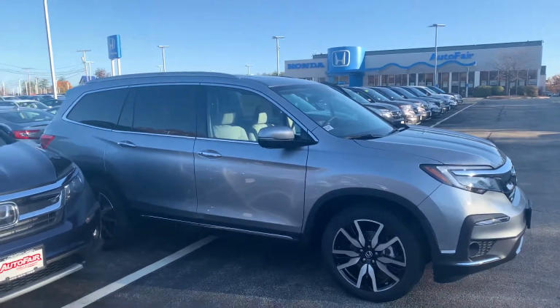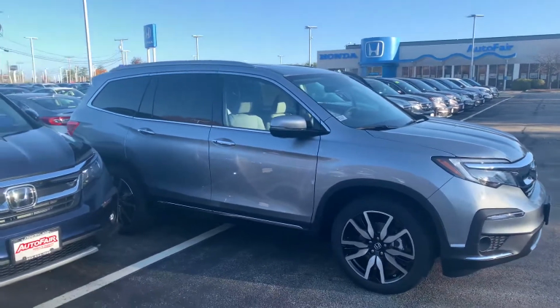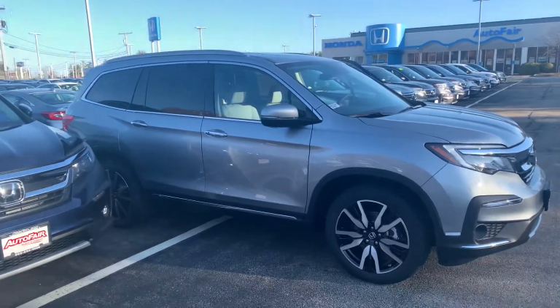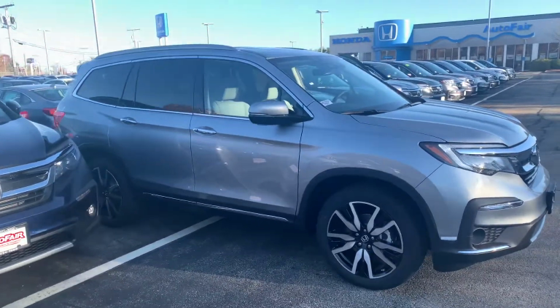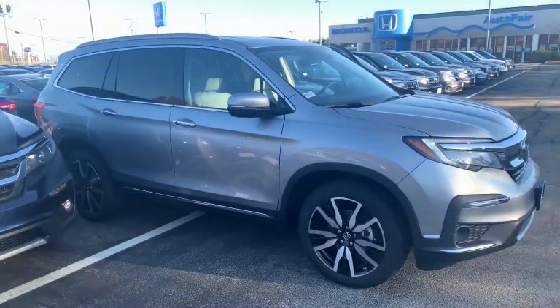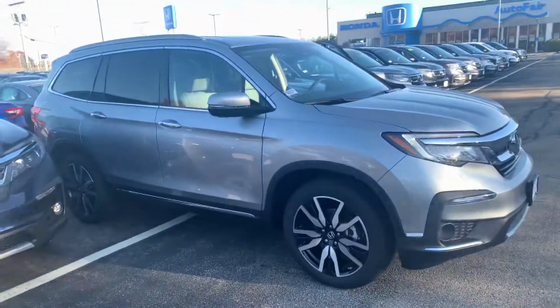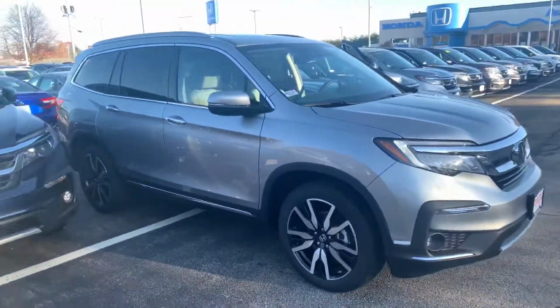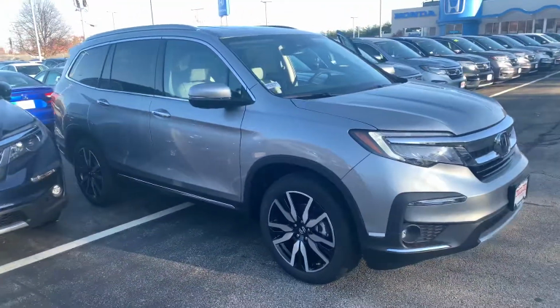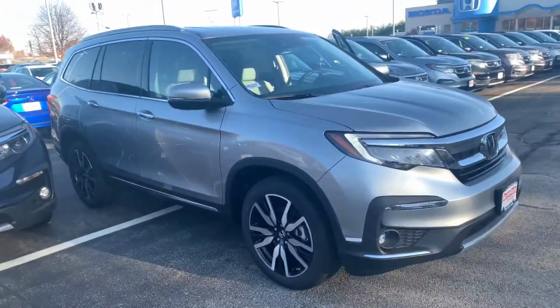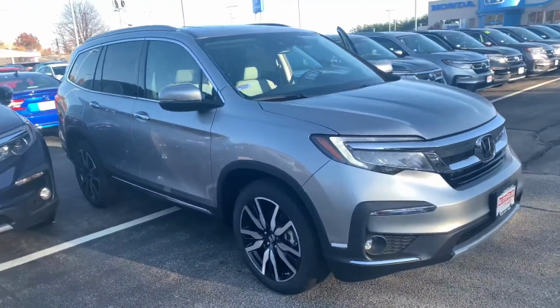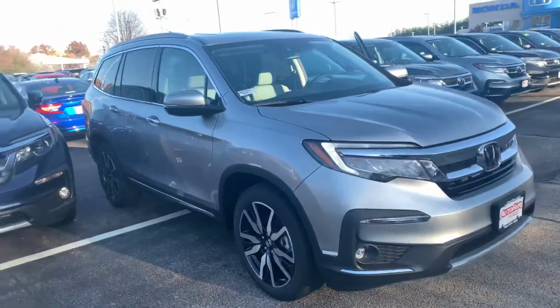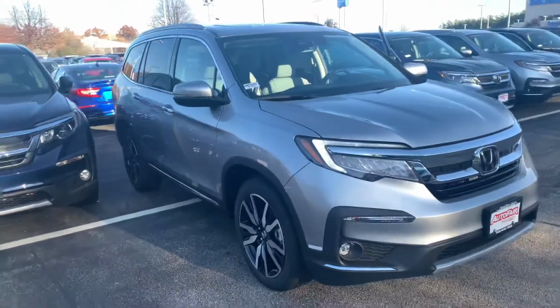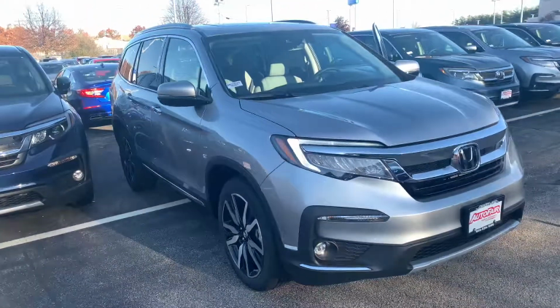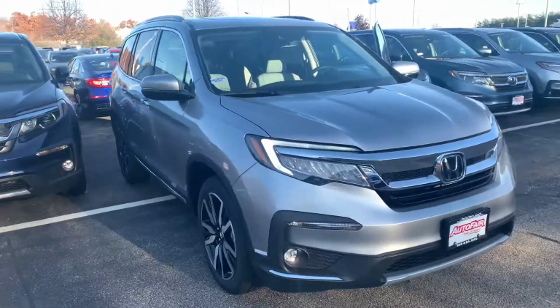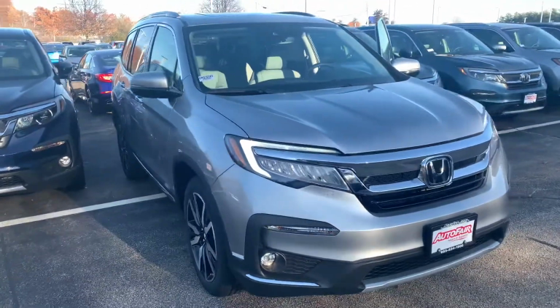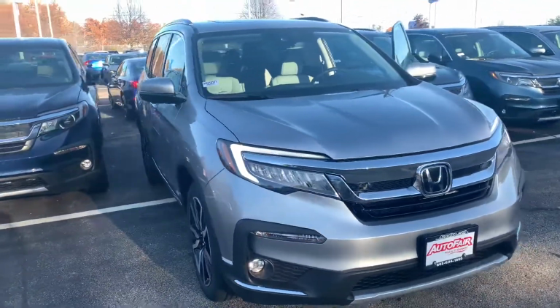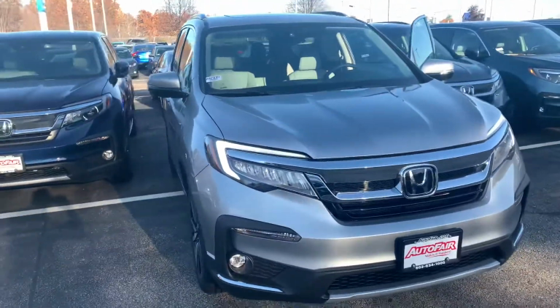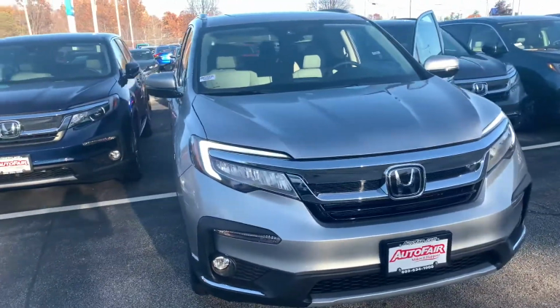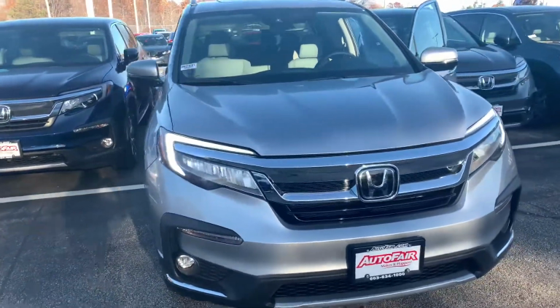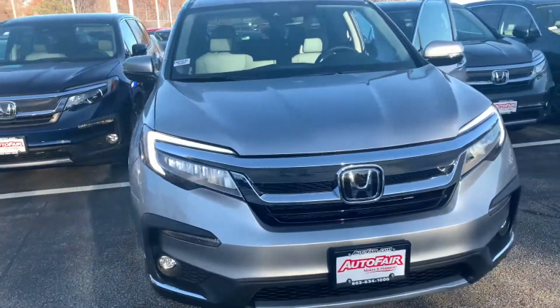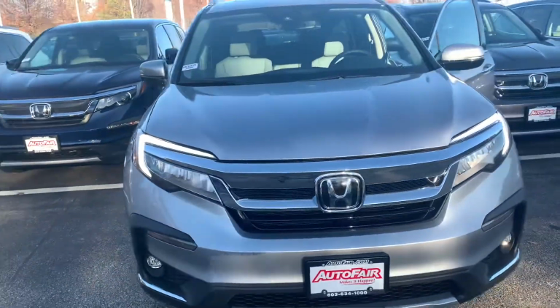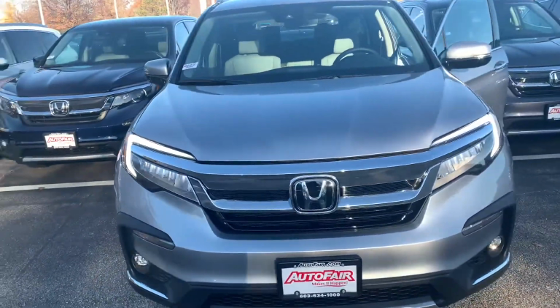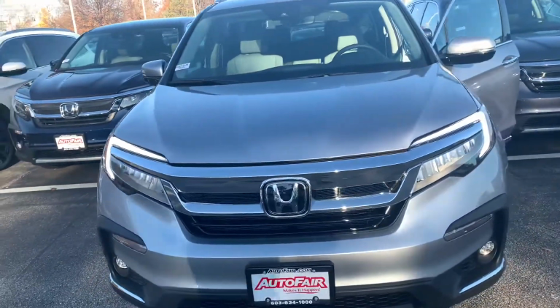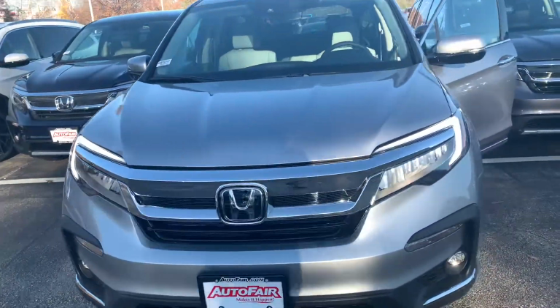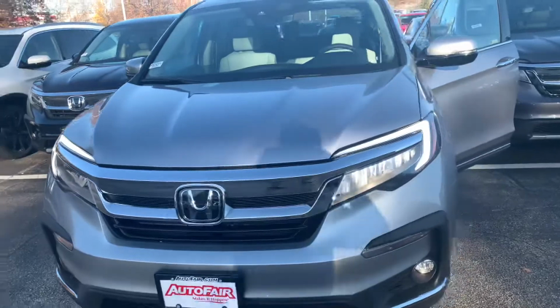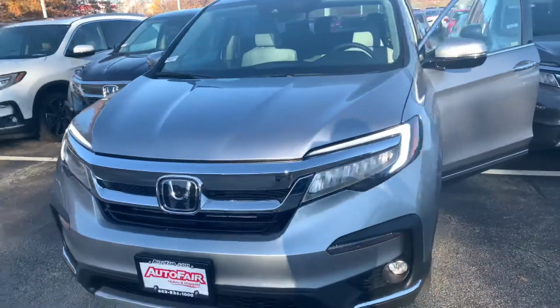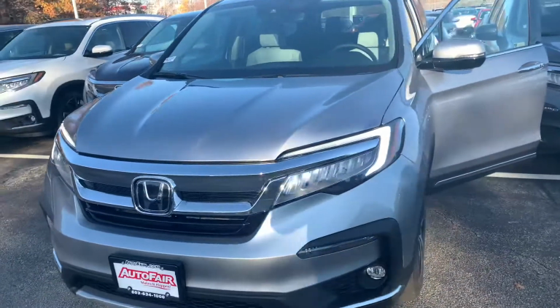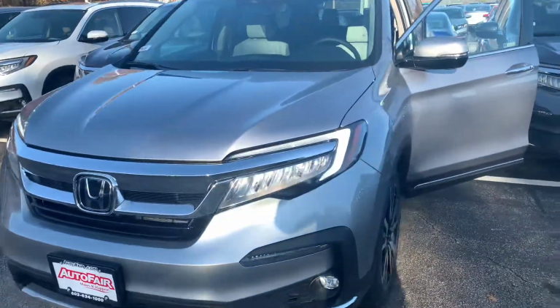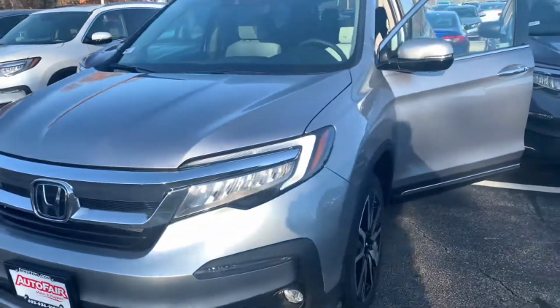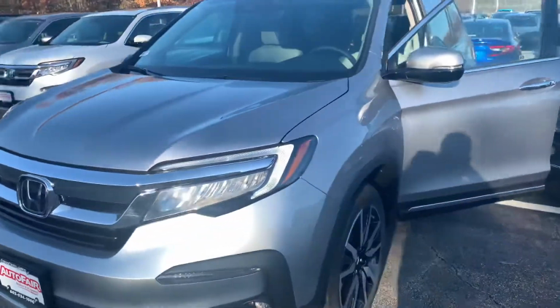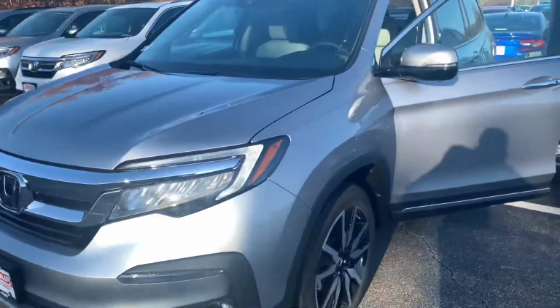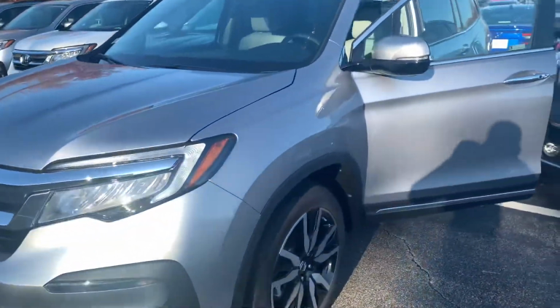Hey there, Tonya. This is Bob Black over at Autofair Honda in Manchester, New Hampshire. Thanks for your interest in a 2021 Honda Pilot Touring. This model is in lunar silver metallic with gray leather interior.